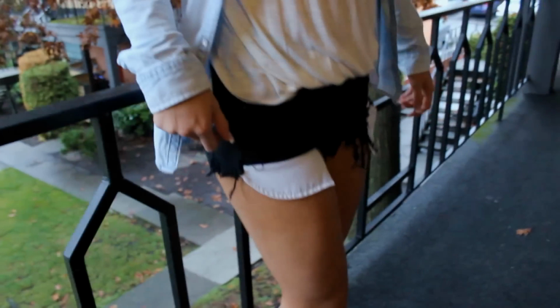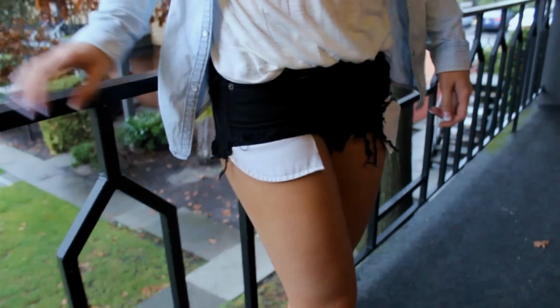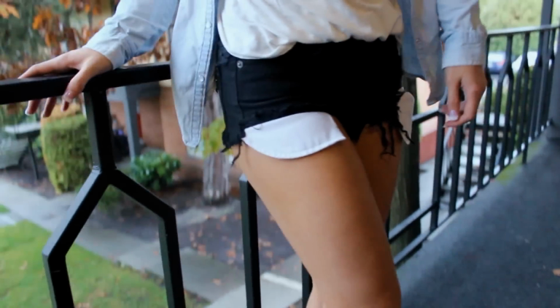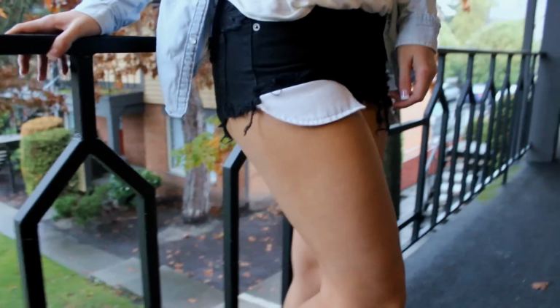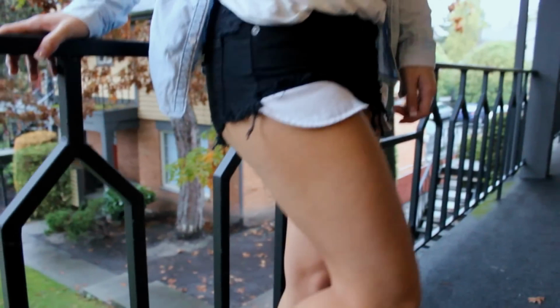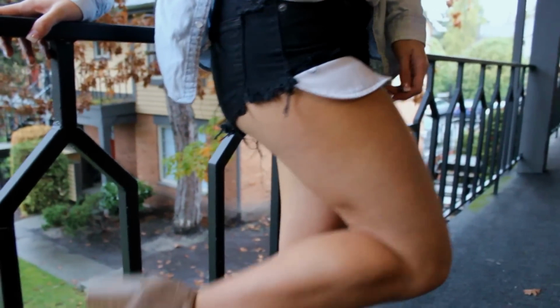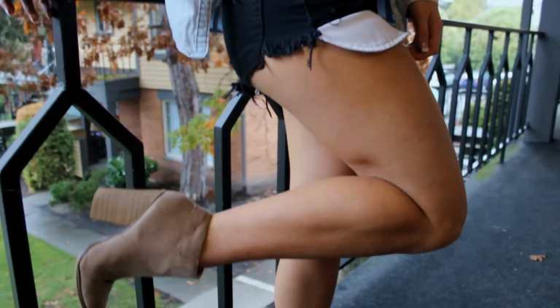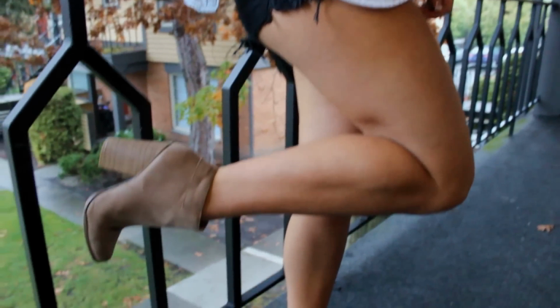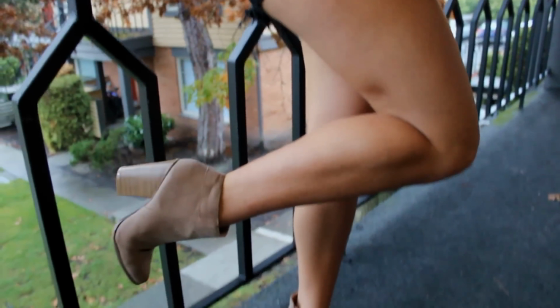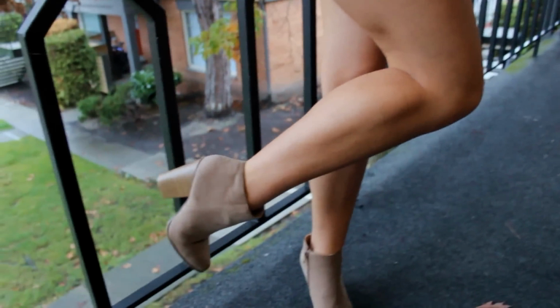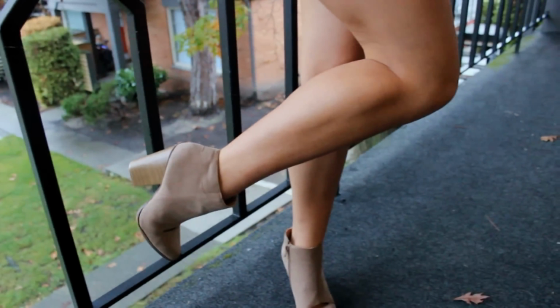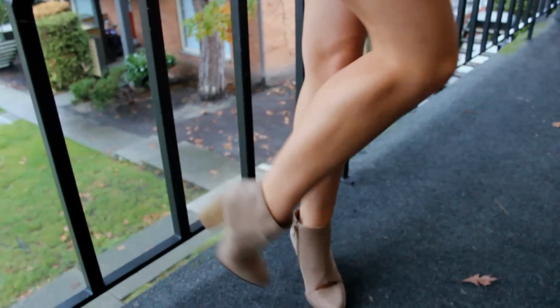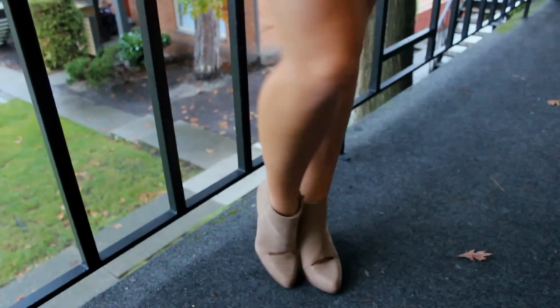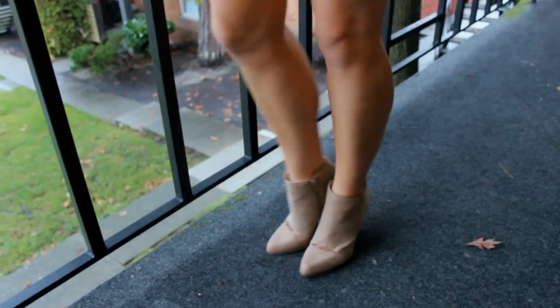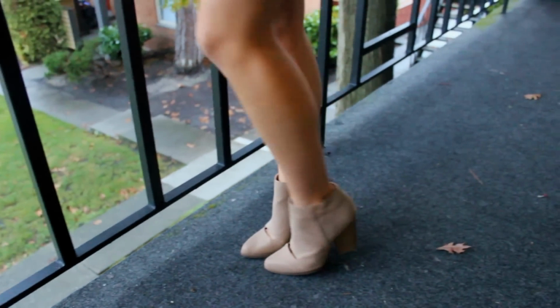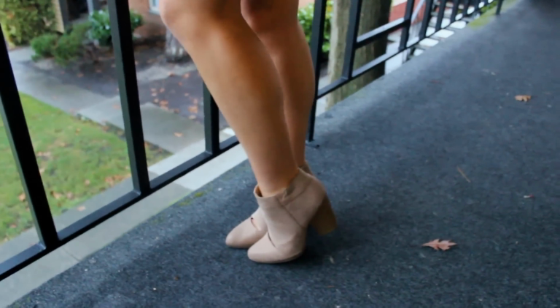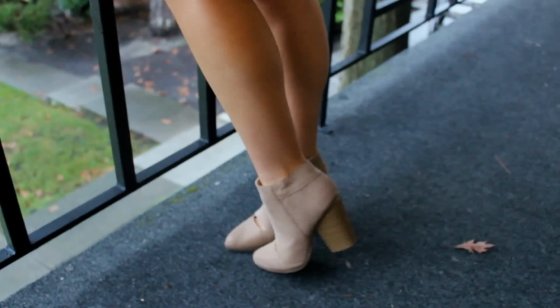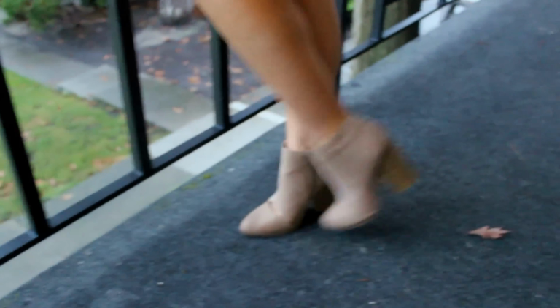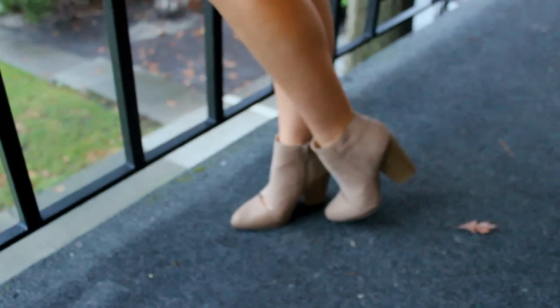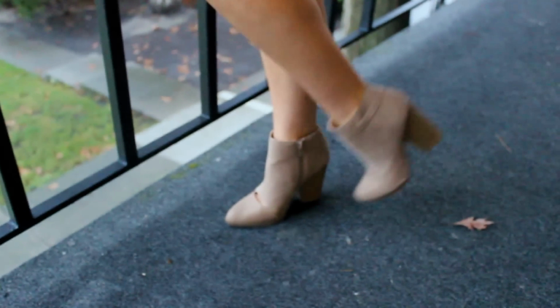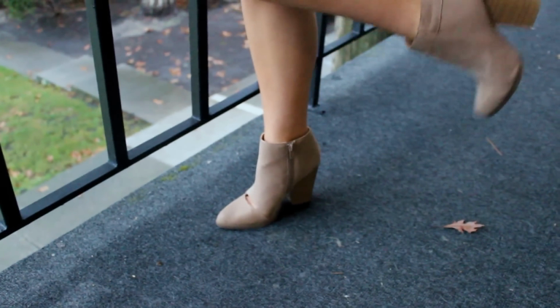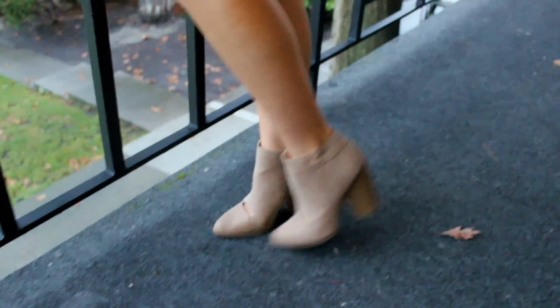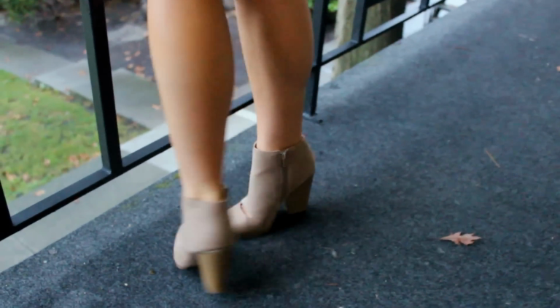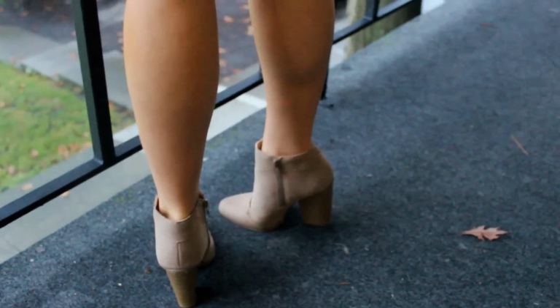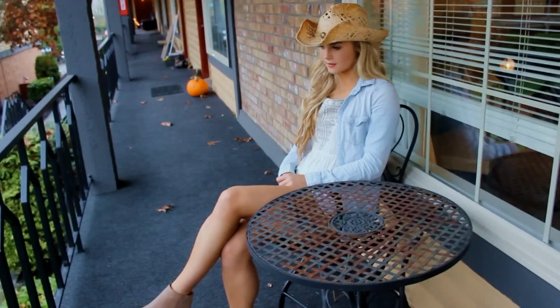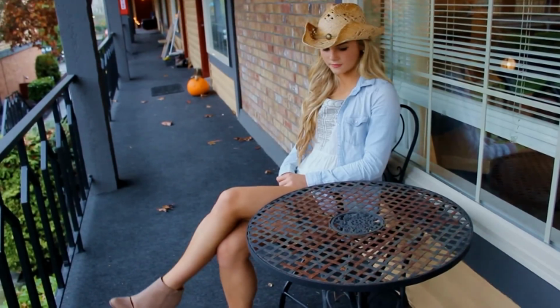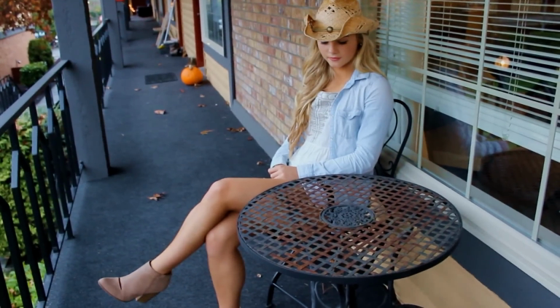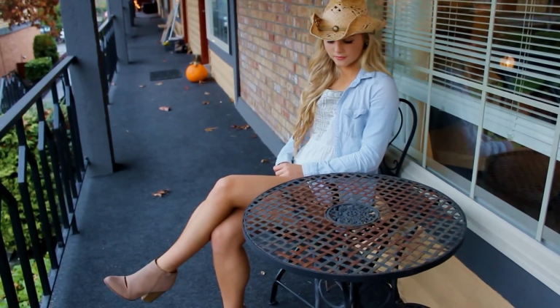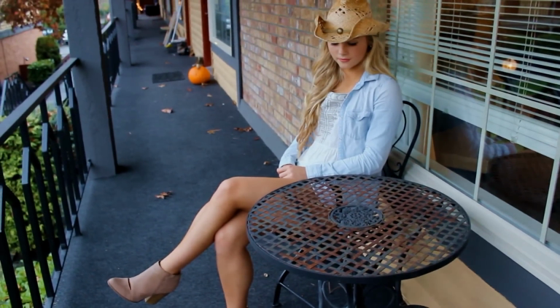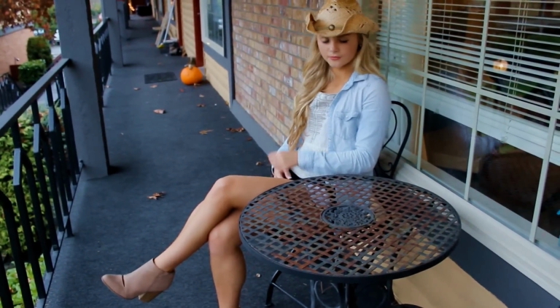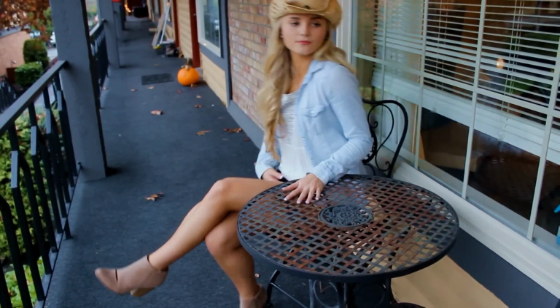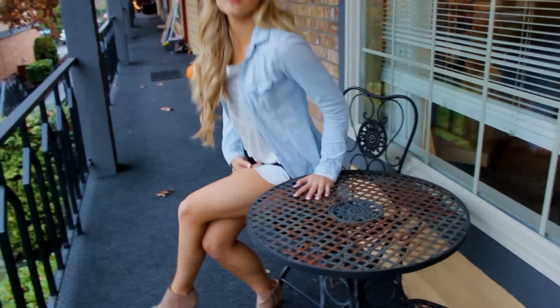I didn't want to wear jean on jeans, so I wore black shorts, and any type of brown bootie or cowgirl boots, or even just regular boots. I love my cowgirl boots, but I just wanted to be me and wear my booties because I love my booties.